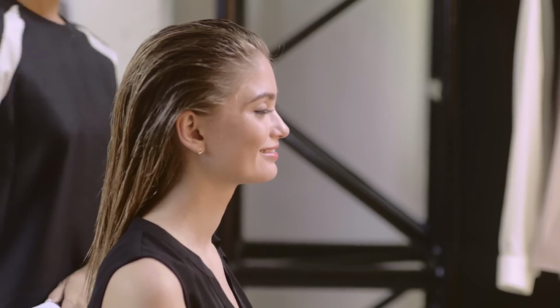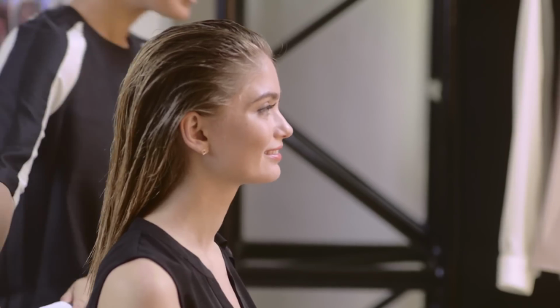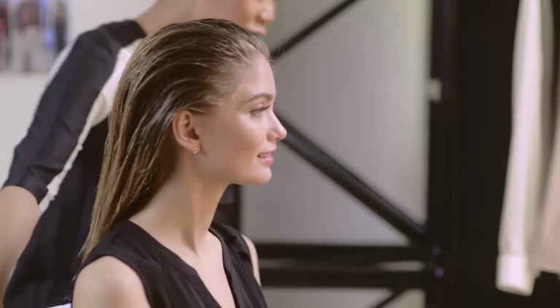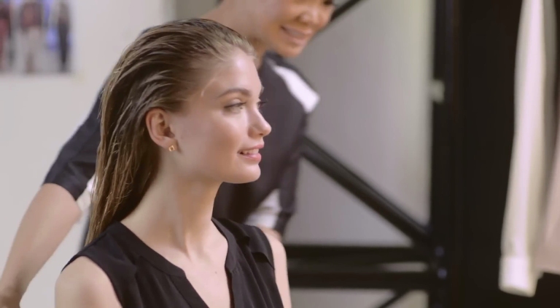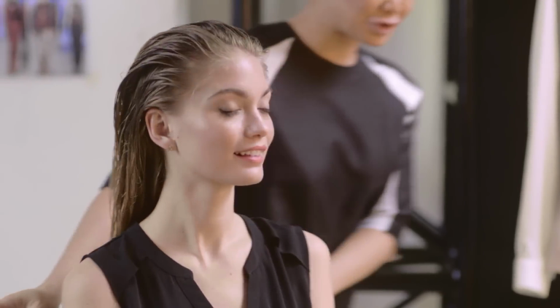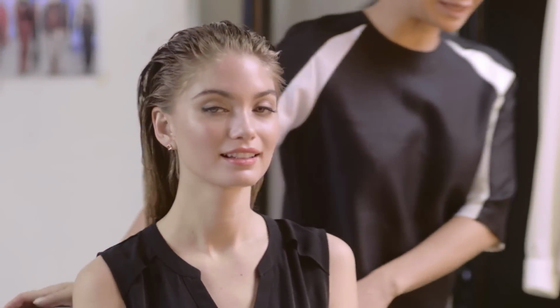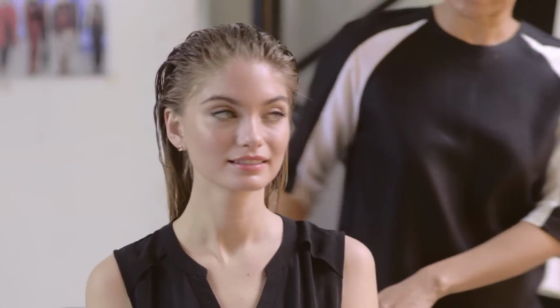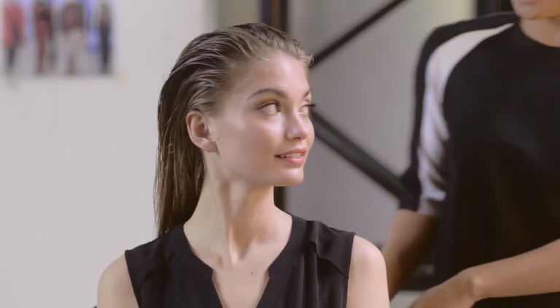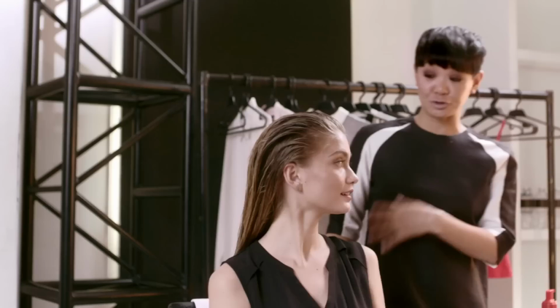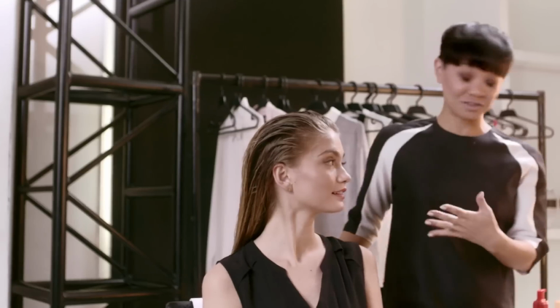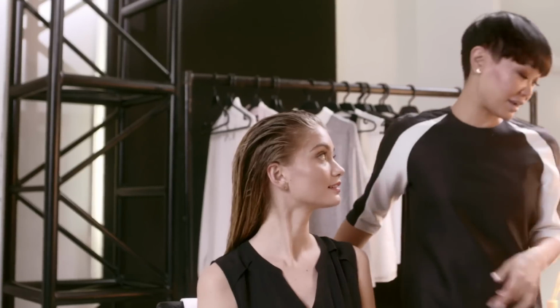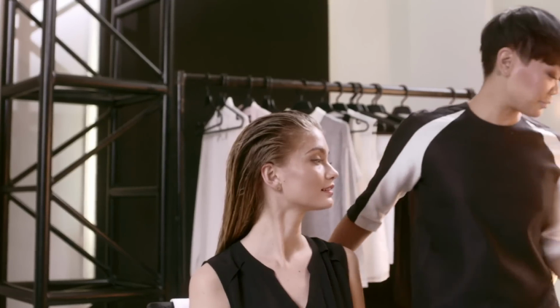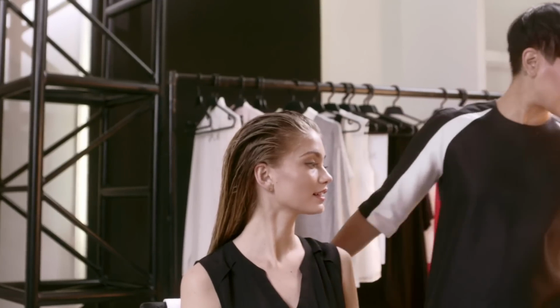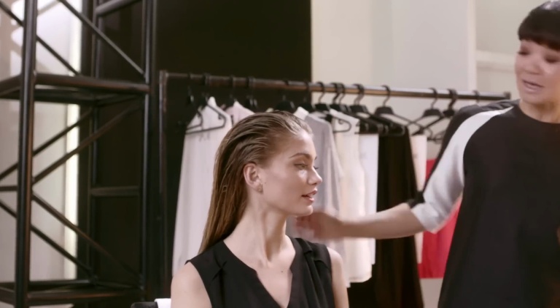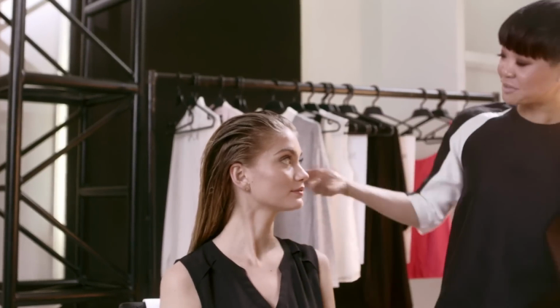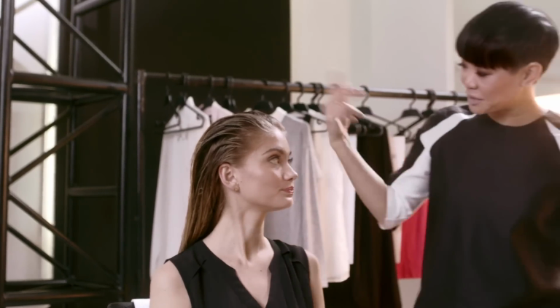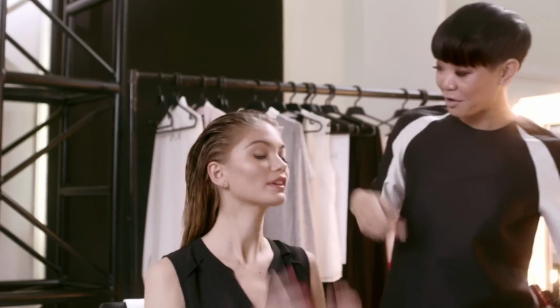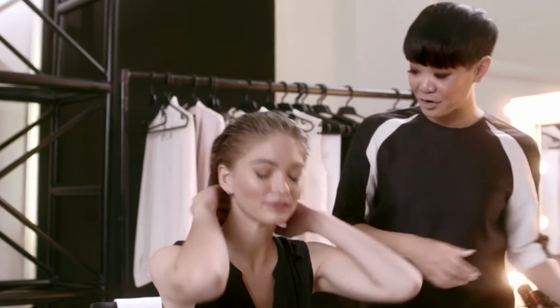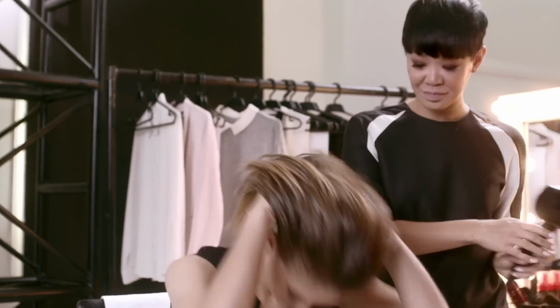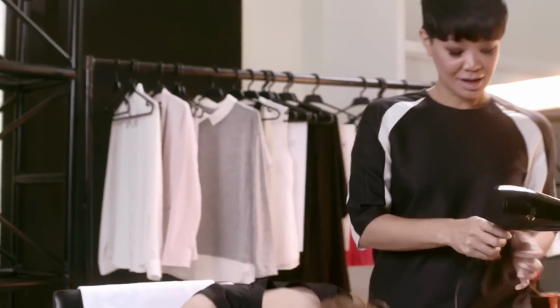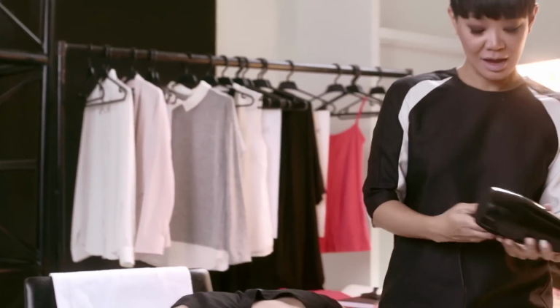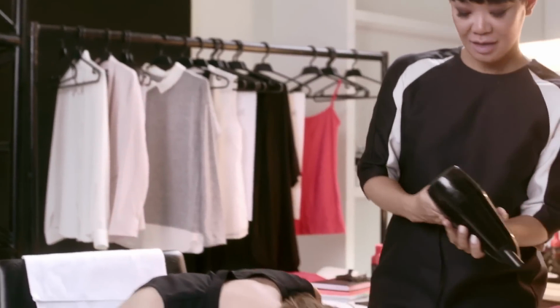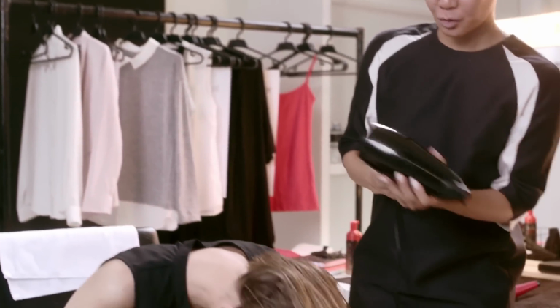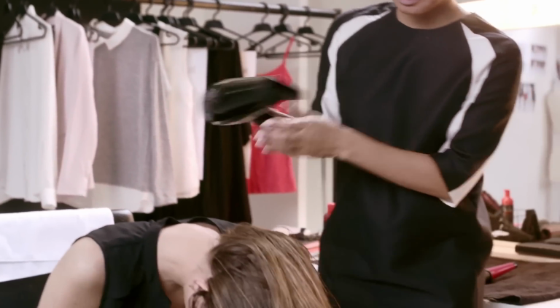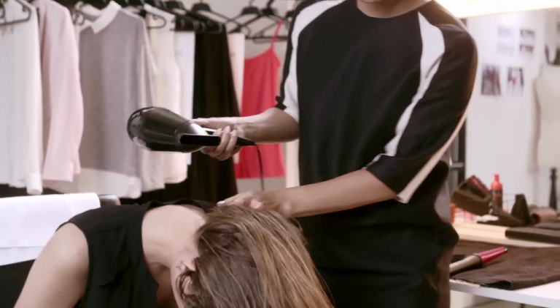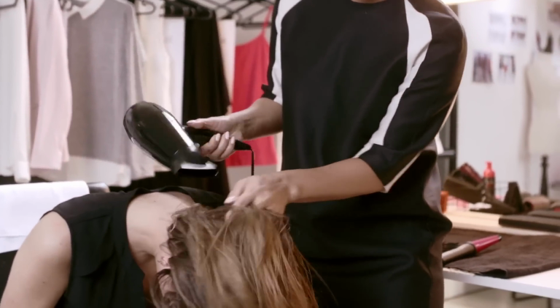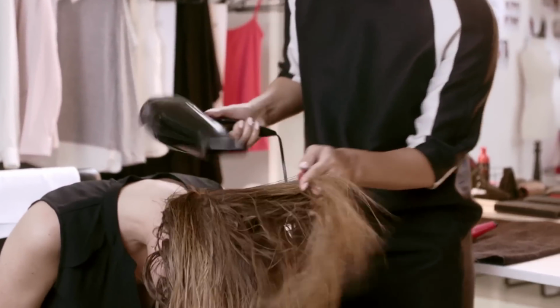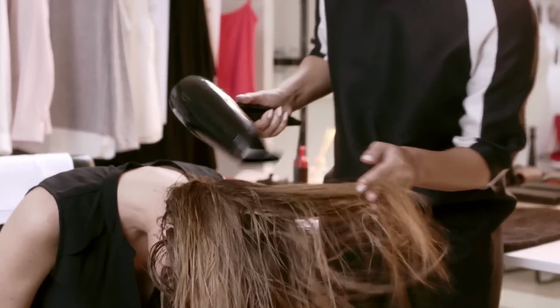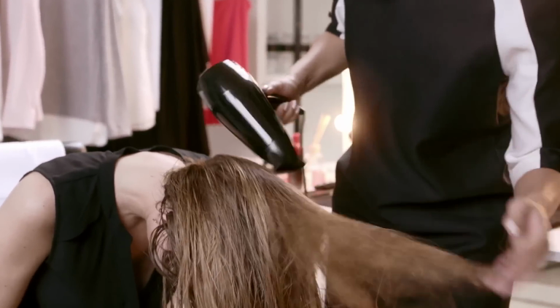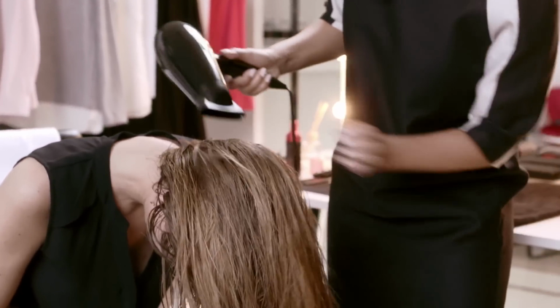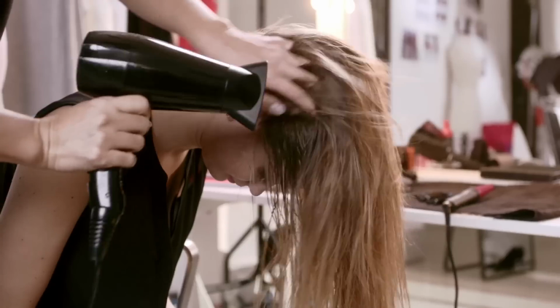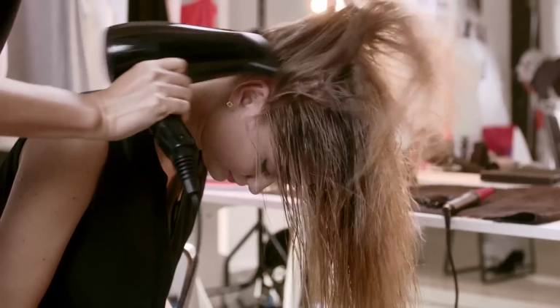After we work the seafoam in, it's time to rough dry the hair. I like to flip the hair over, and we're just gonna do it on high heat and just pull with our fingers.